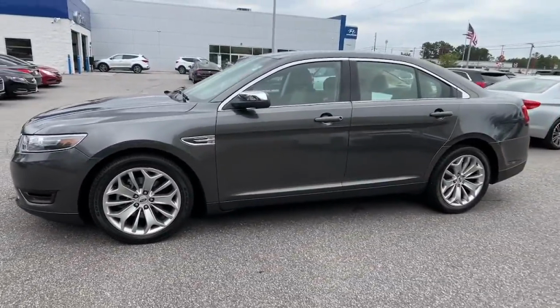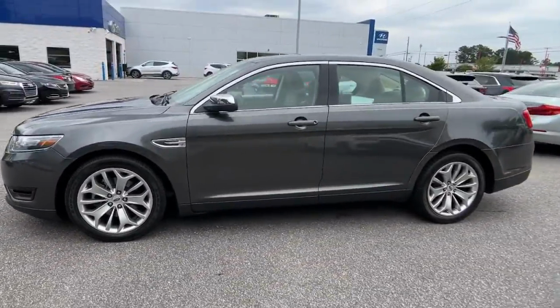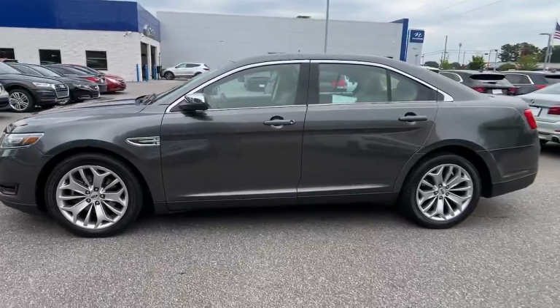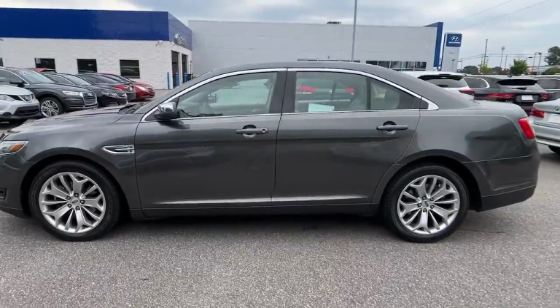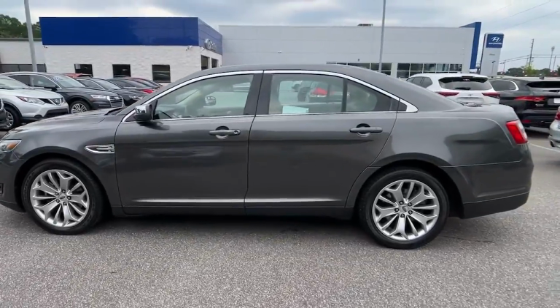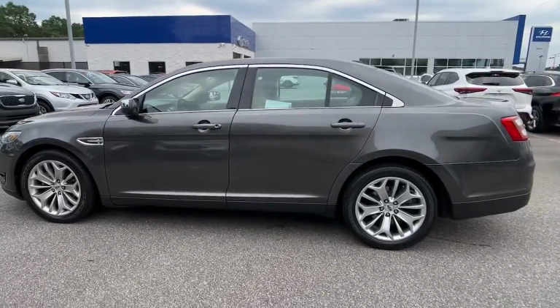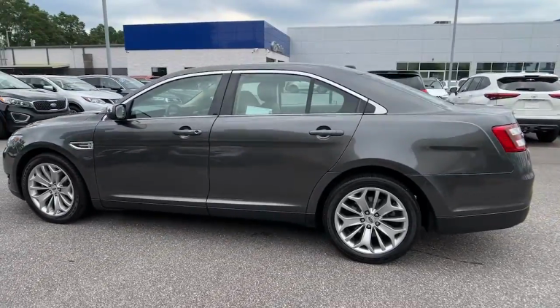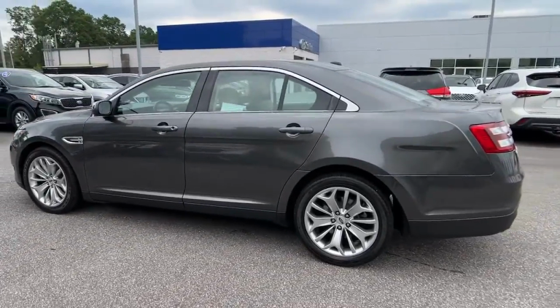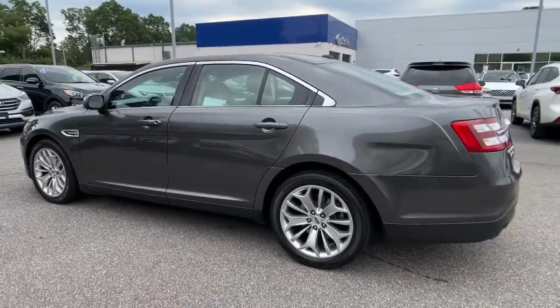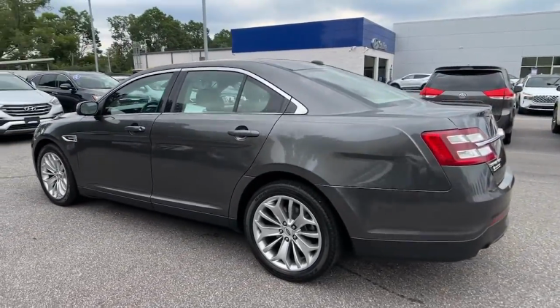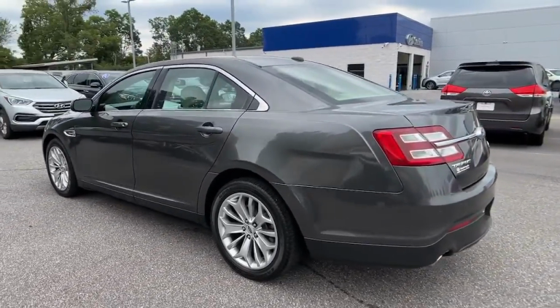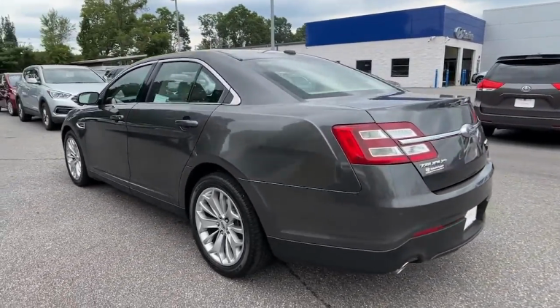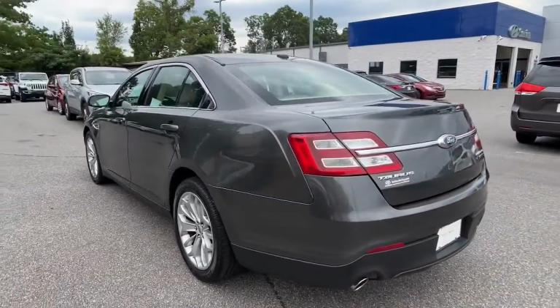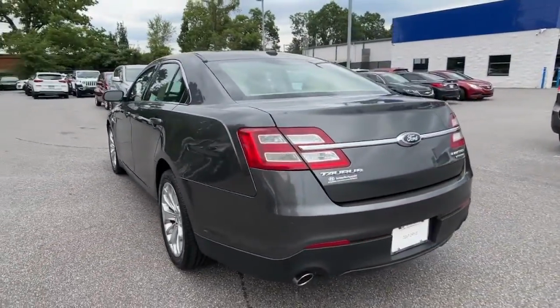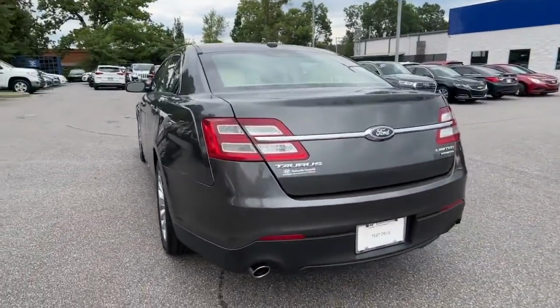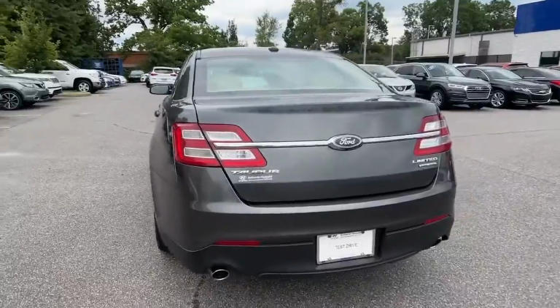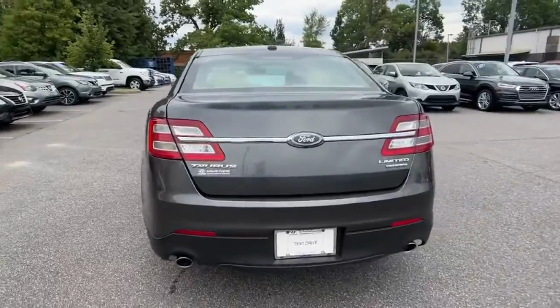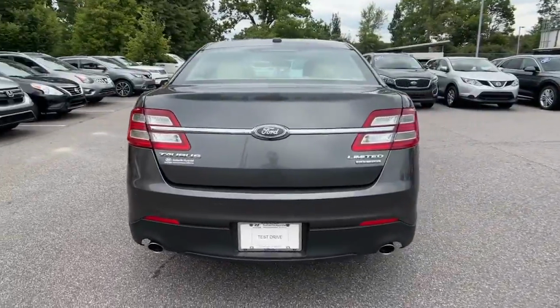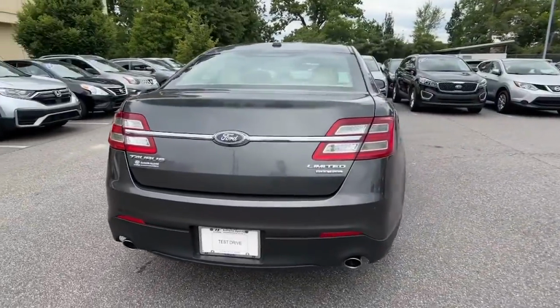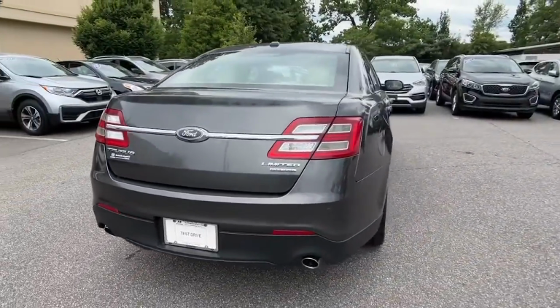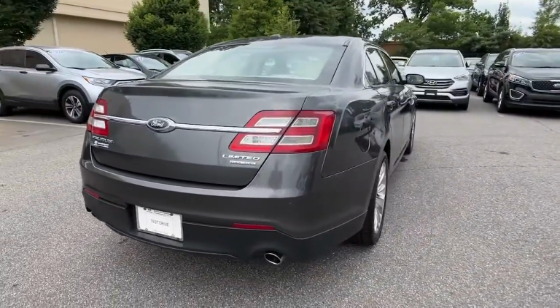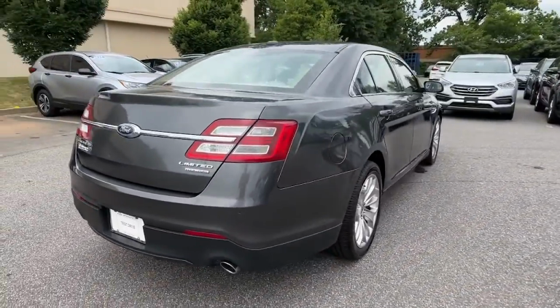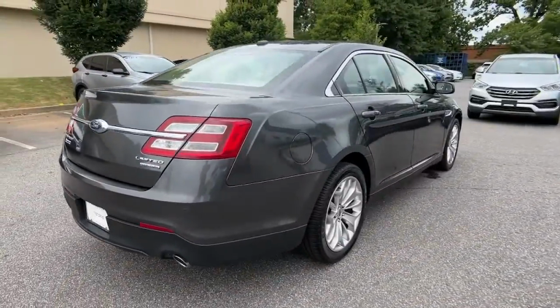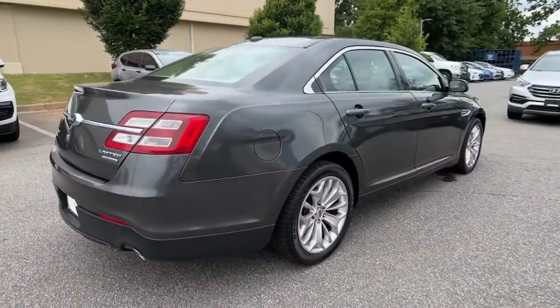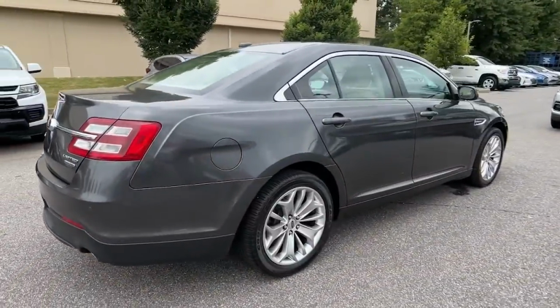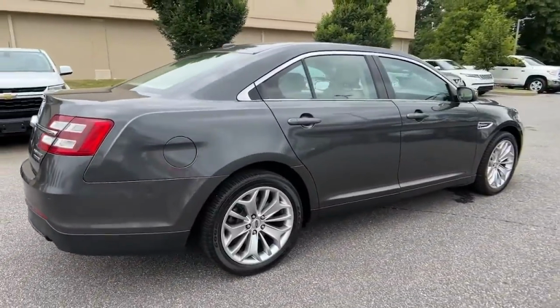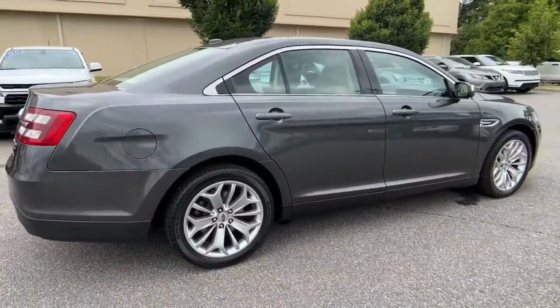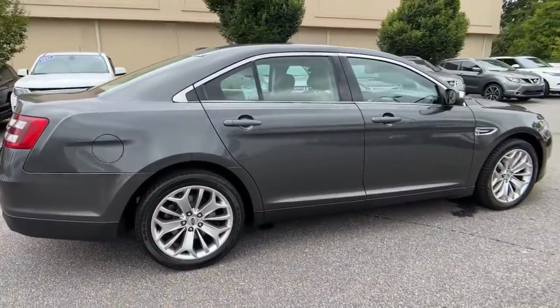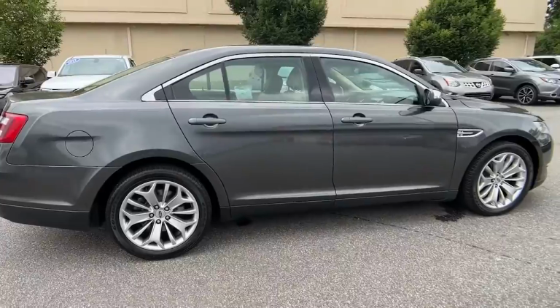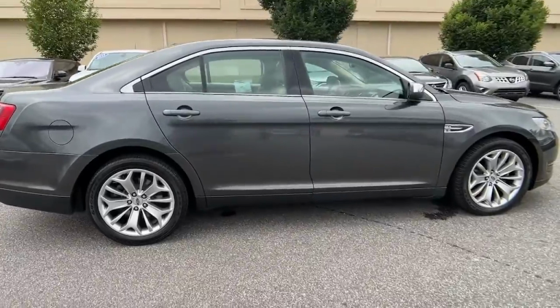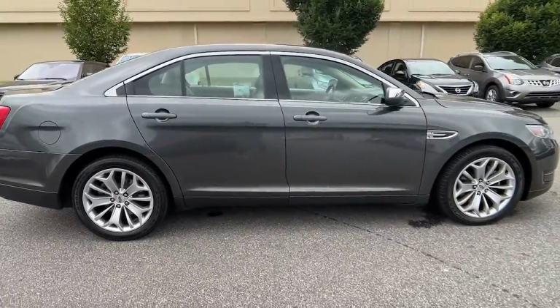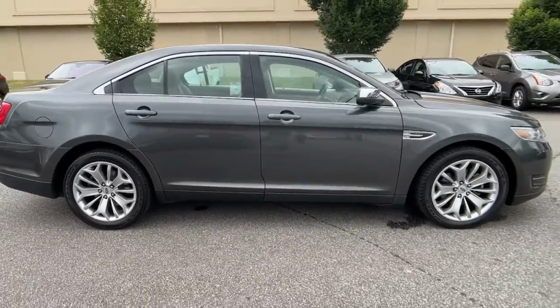Take a closer look at this elegant Ford Taurus, the full-size sedan that prioritizes passenger comfort and smooth power. Its bold, sophisticated style infuses every drive with confidence and panache.